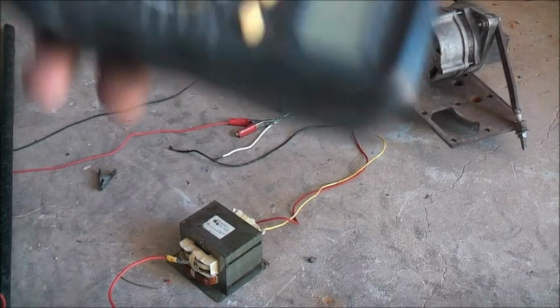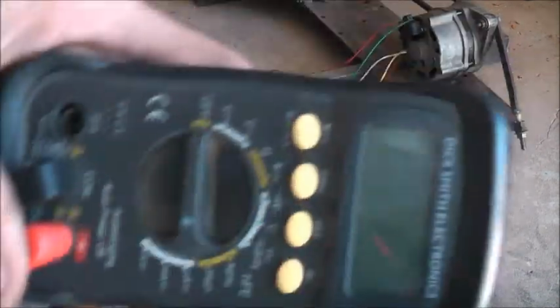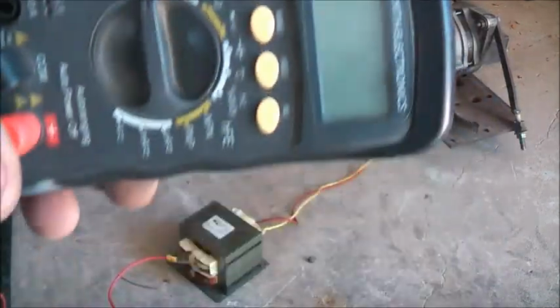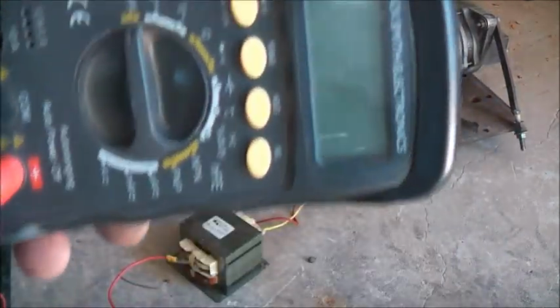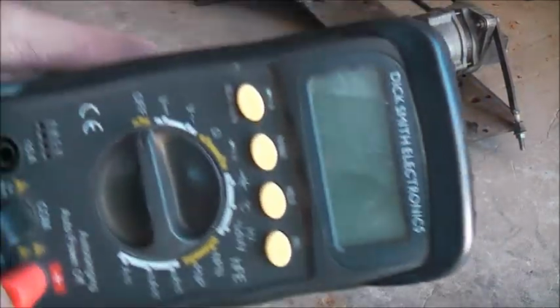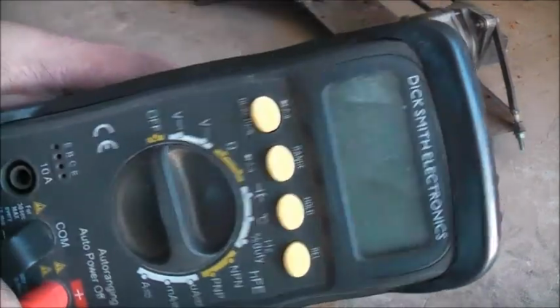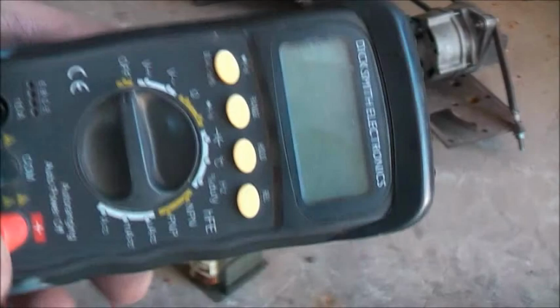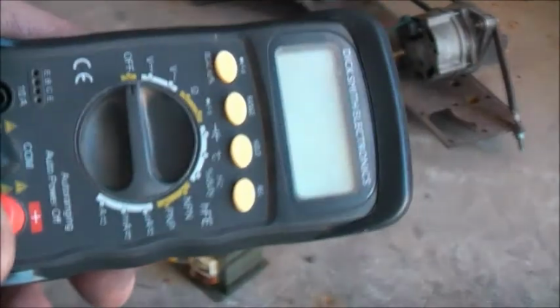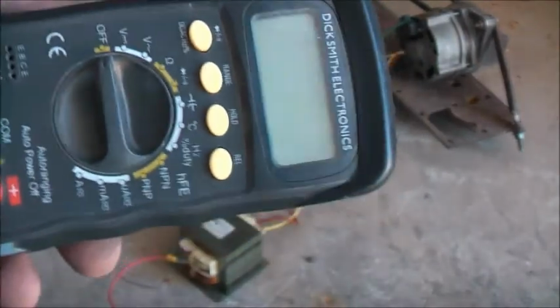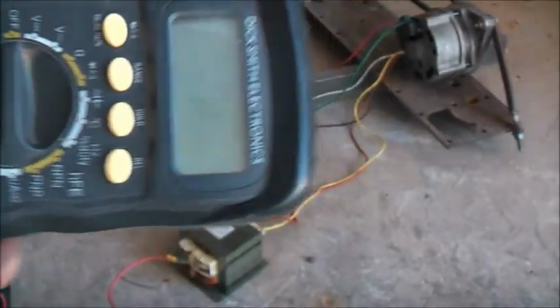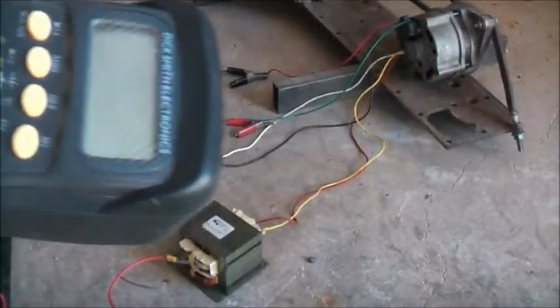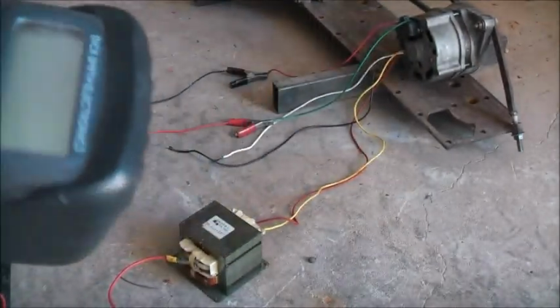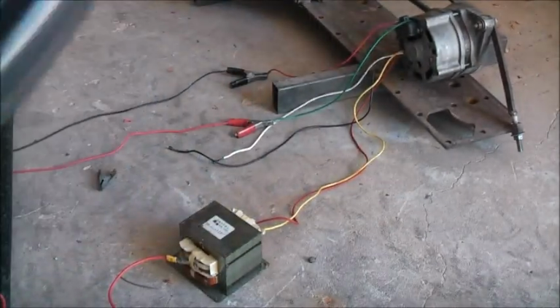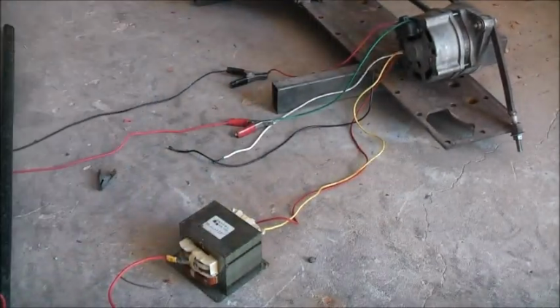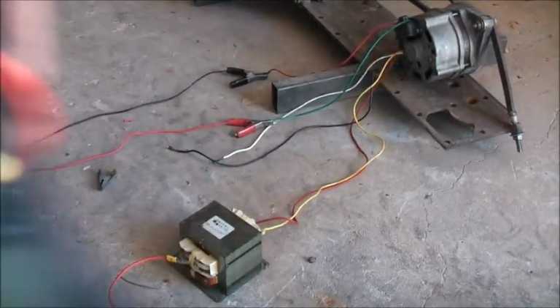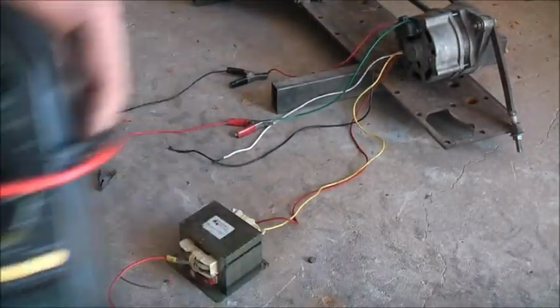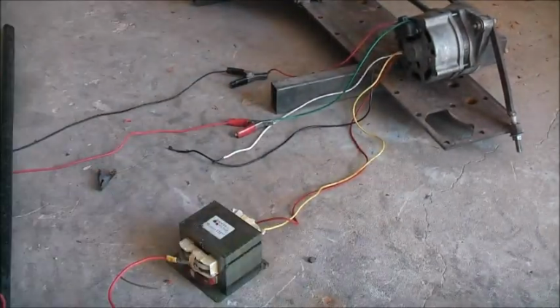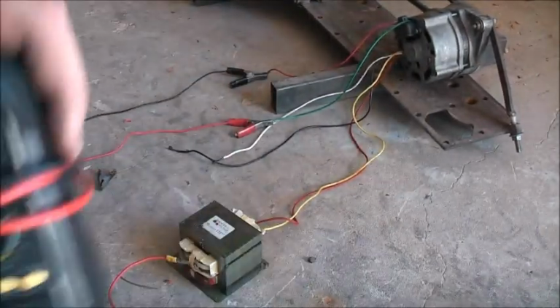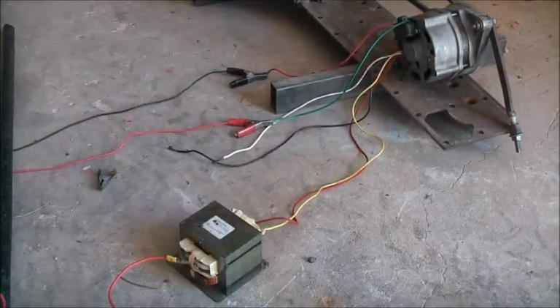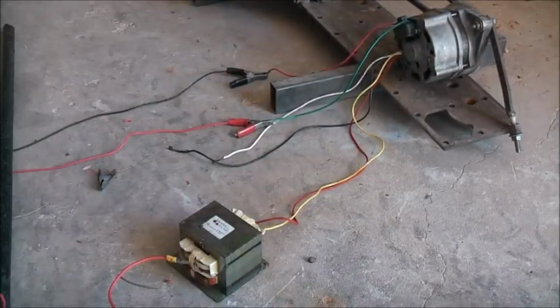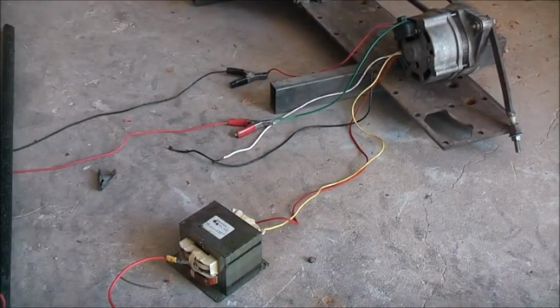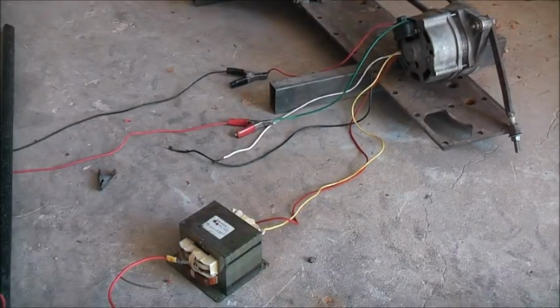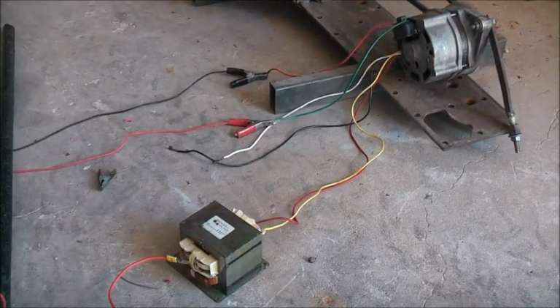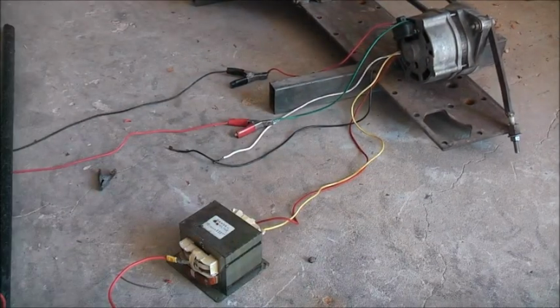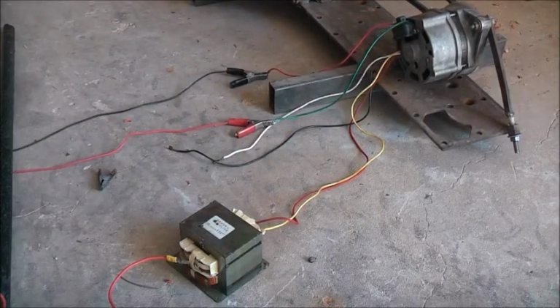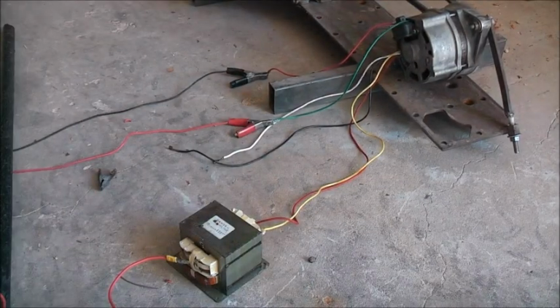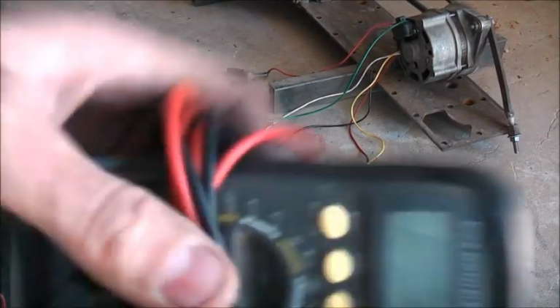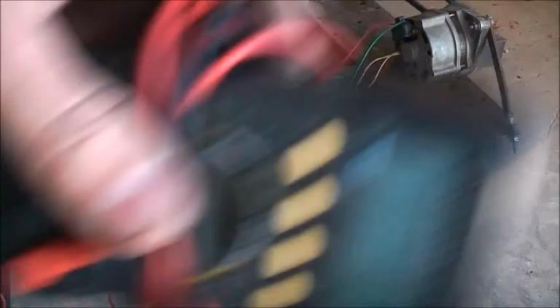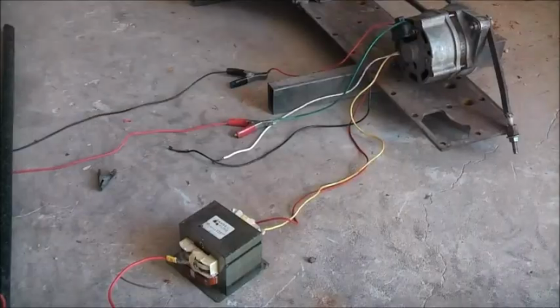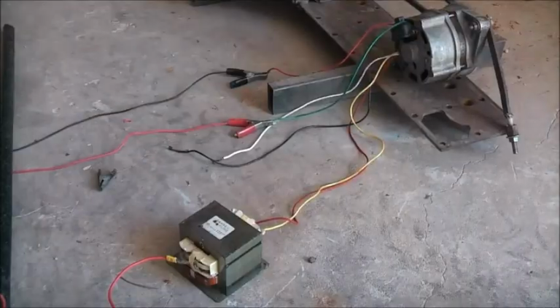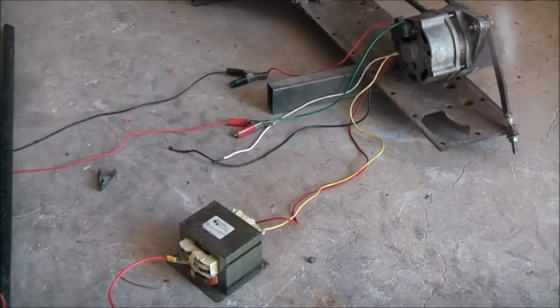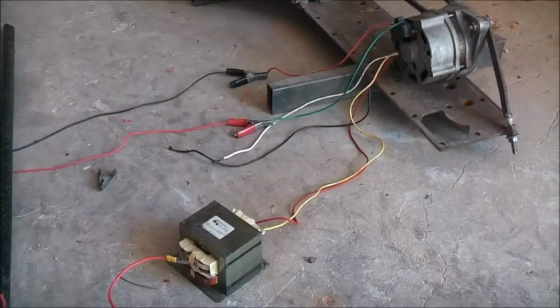That's another 450 volts — this multimeter doesn't like it. That's enough; I don't want to wreck this multimeter. It doesn't like transient voltage — I need a decent meter for this sort of thing.